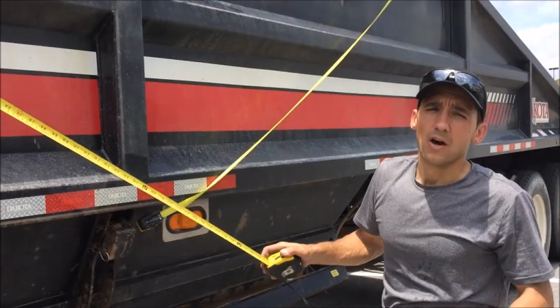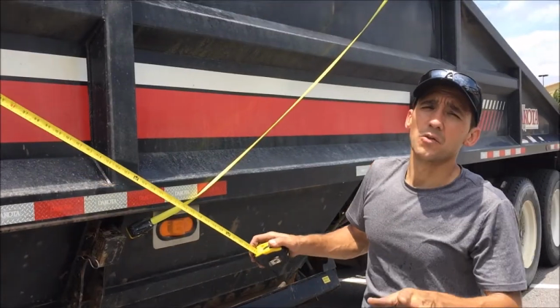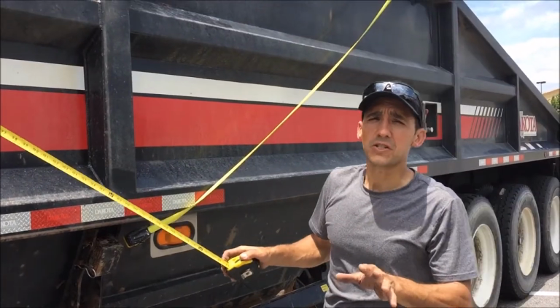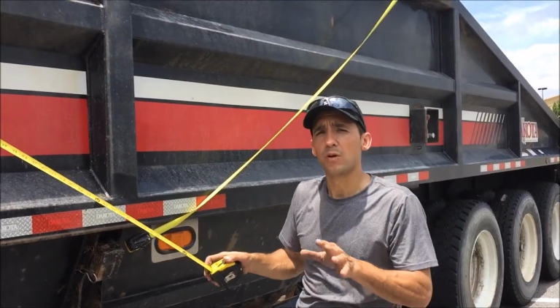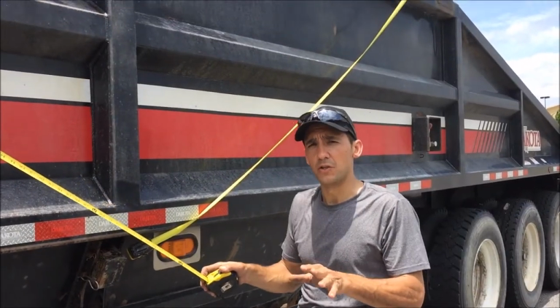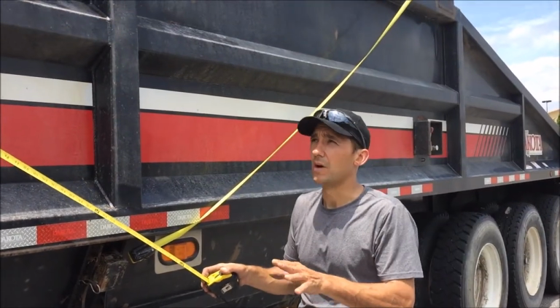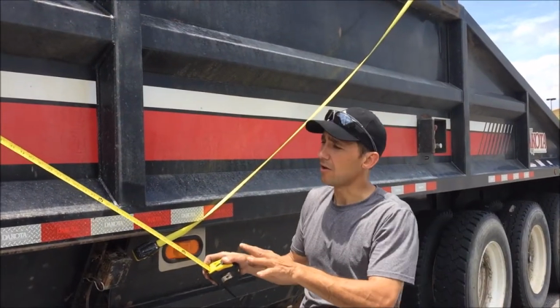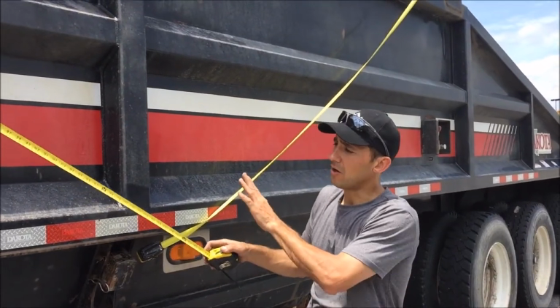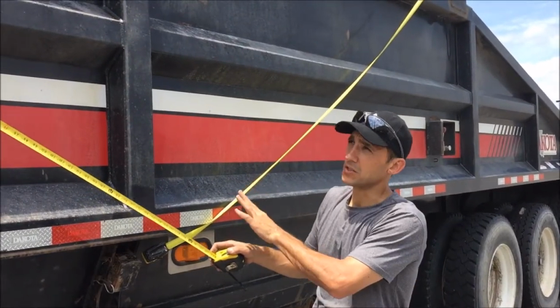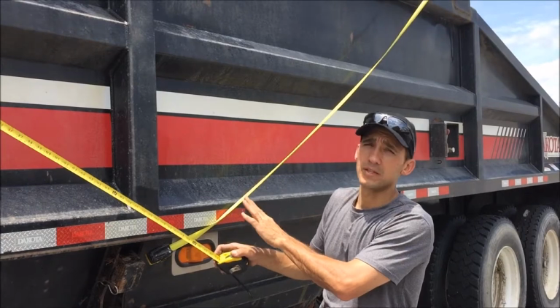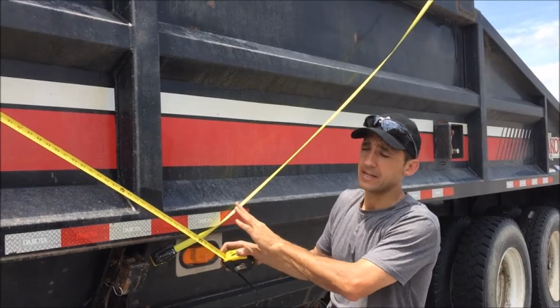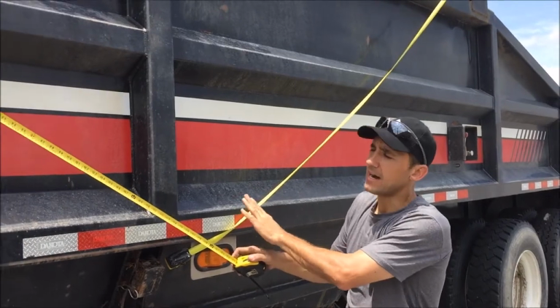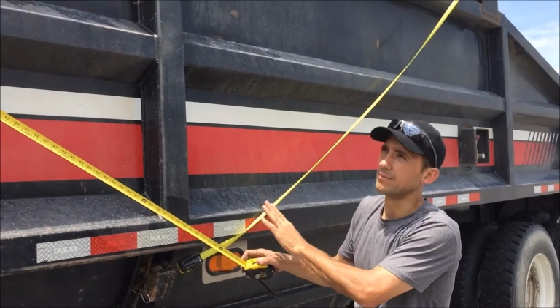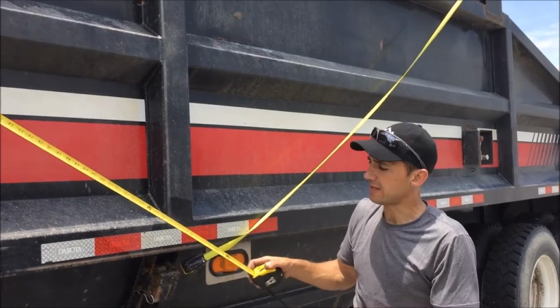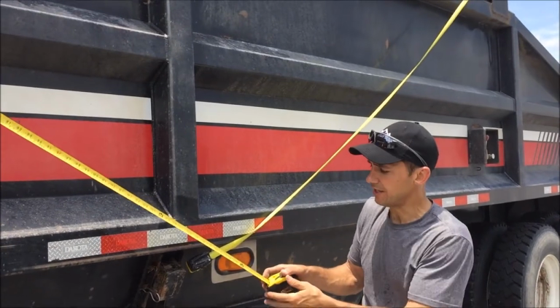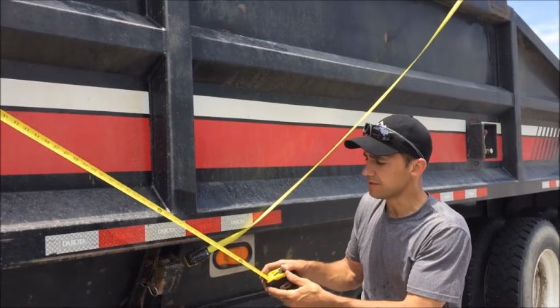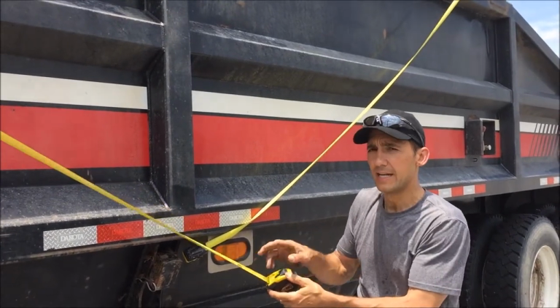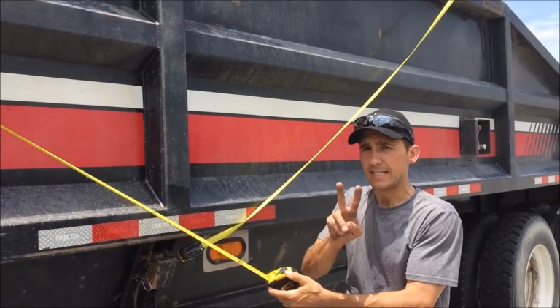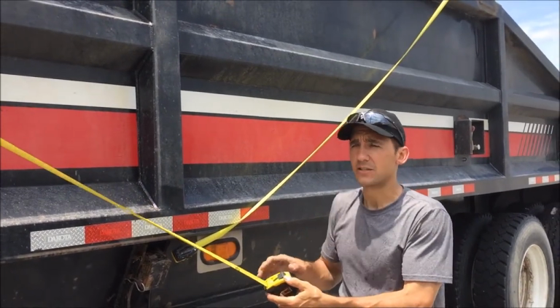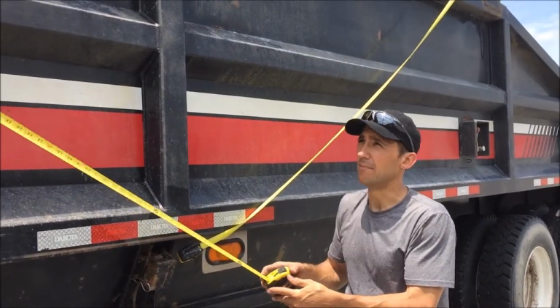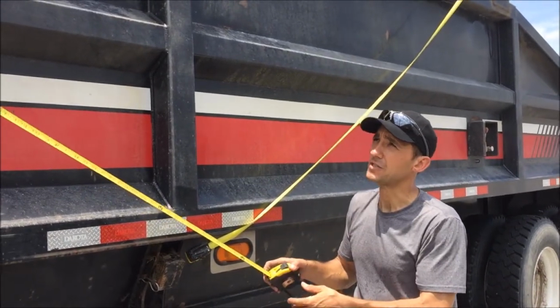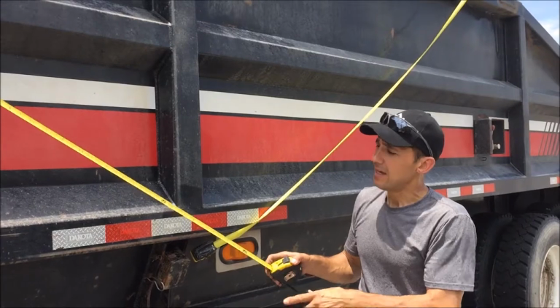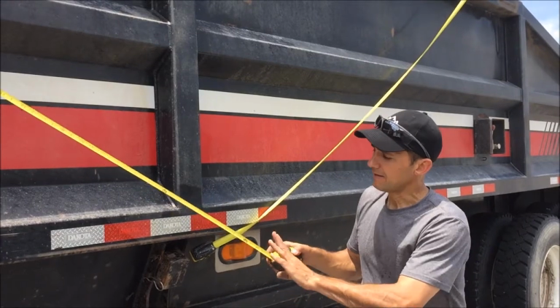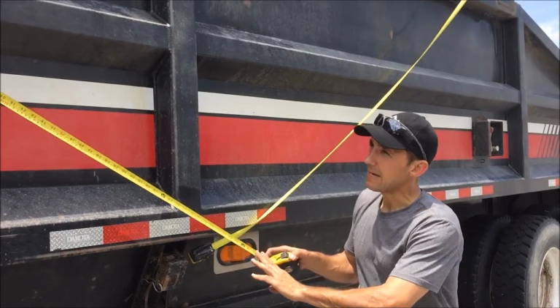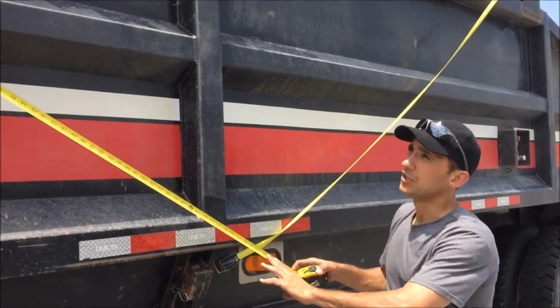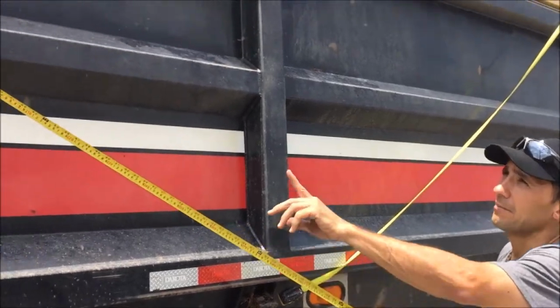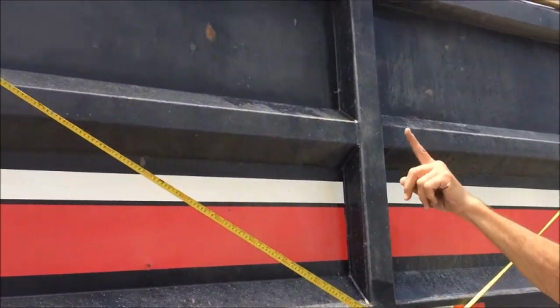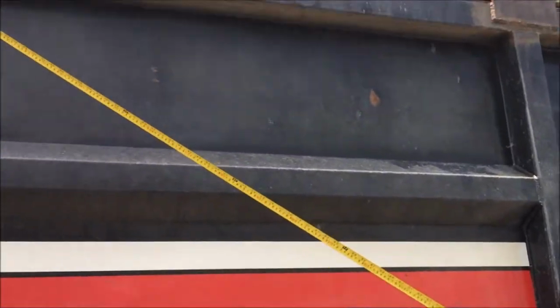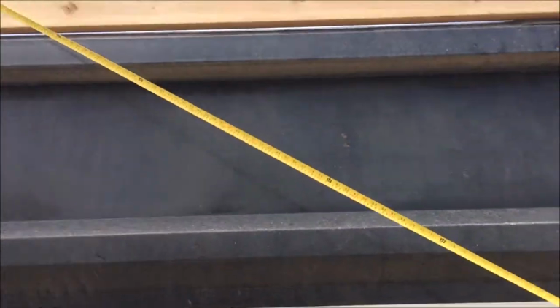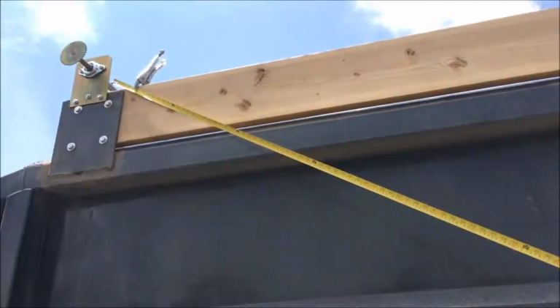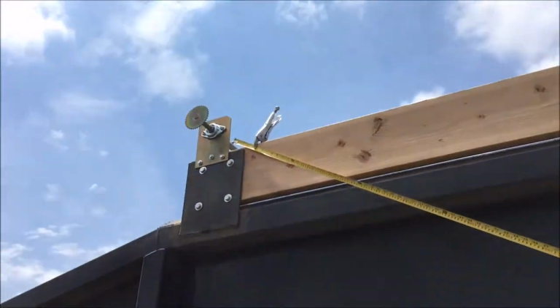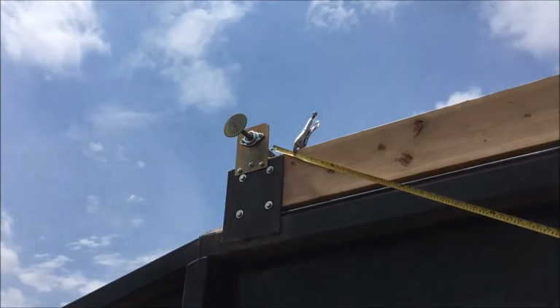The first thing we want to do when installing our swing arm assembly is find the pivot point location. In order to do that, it's going to take two tape measures. I'm going to take one tape measure and secure it to the front of the trailer.